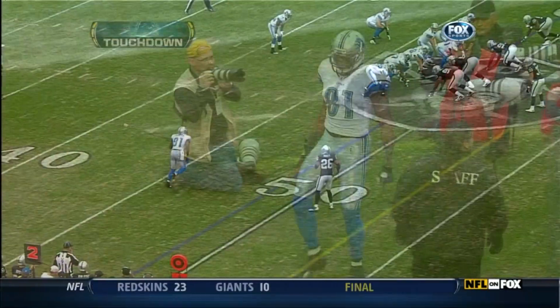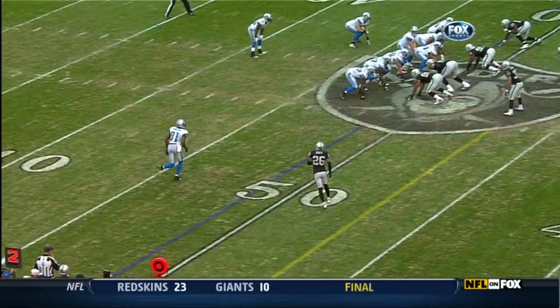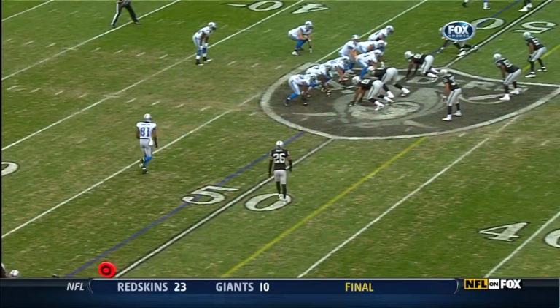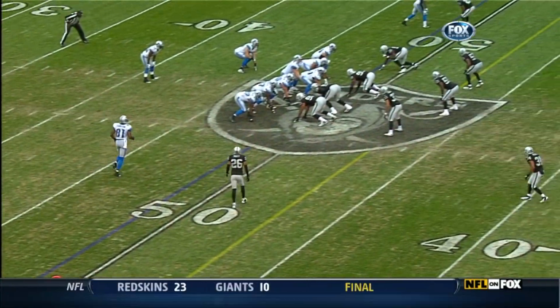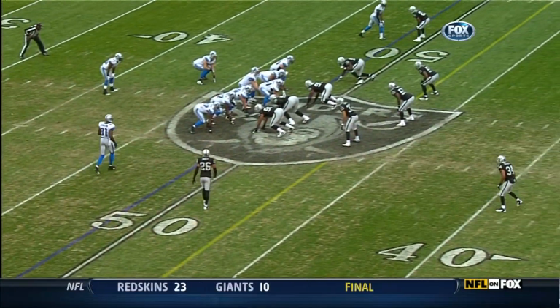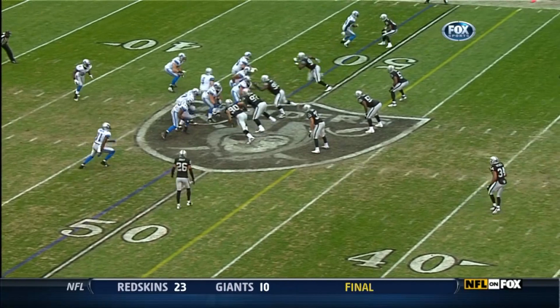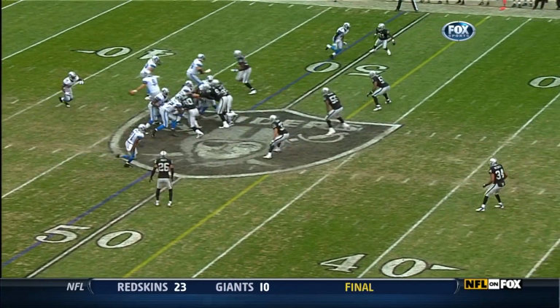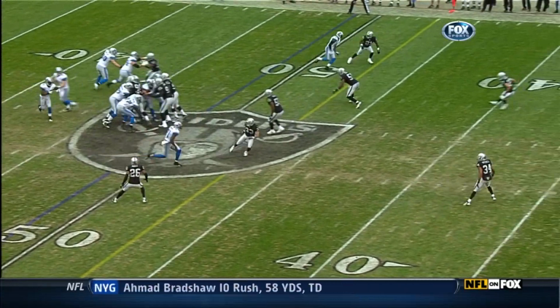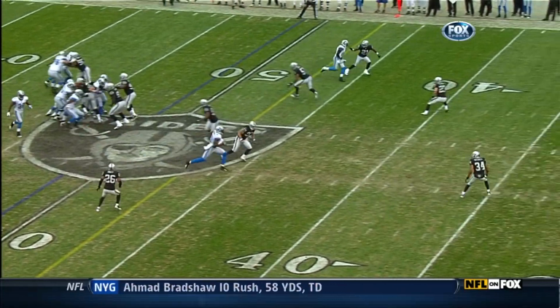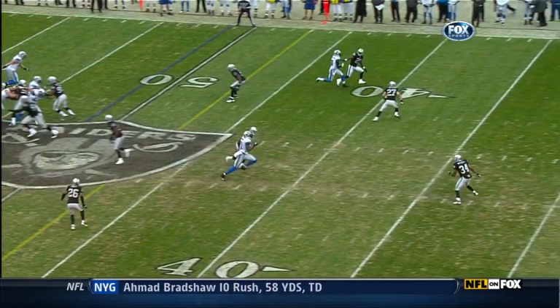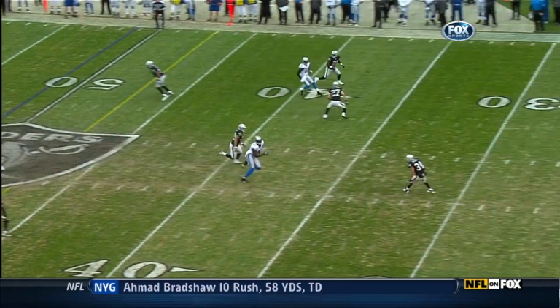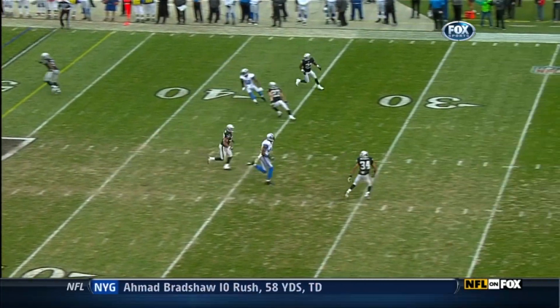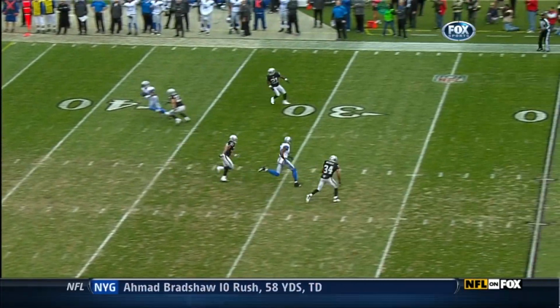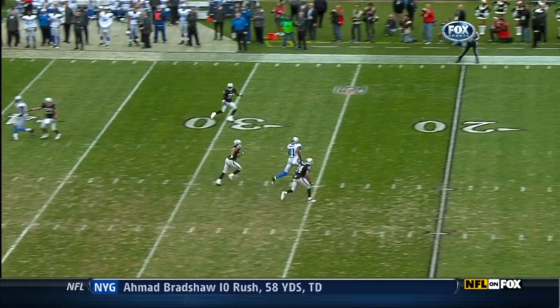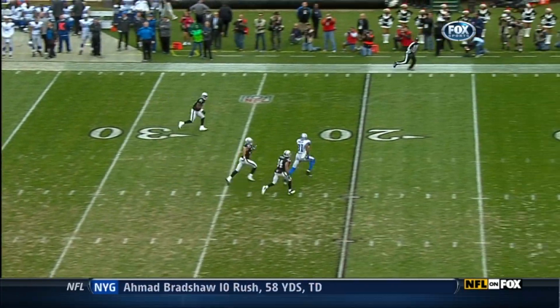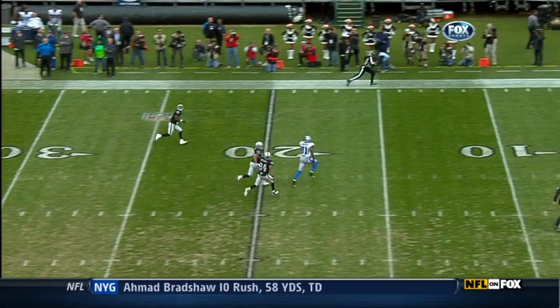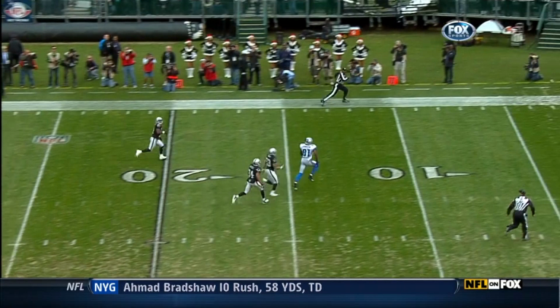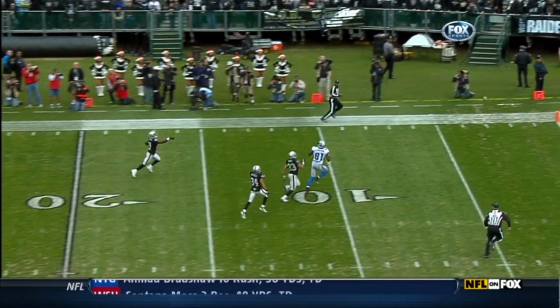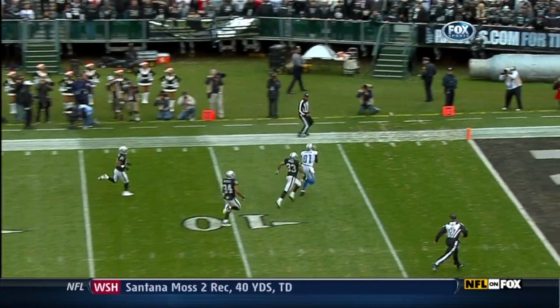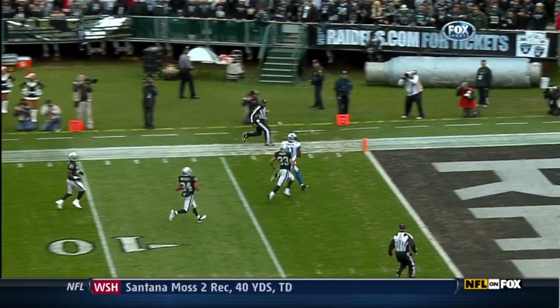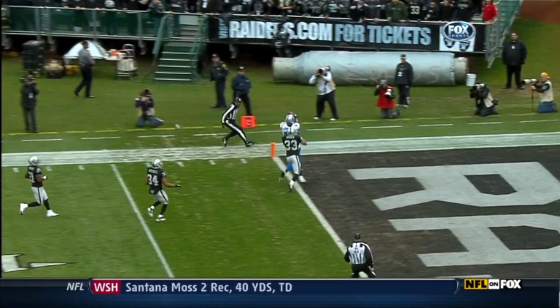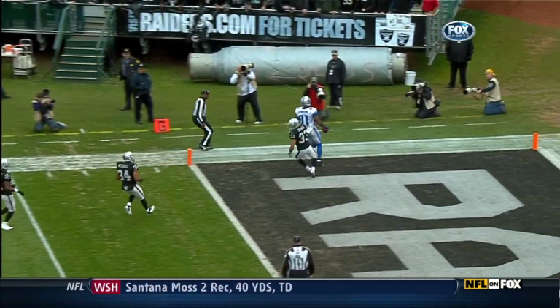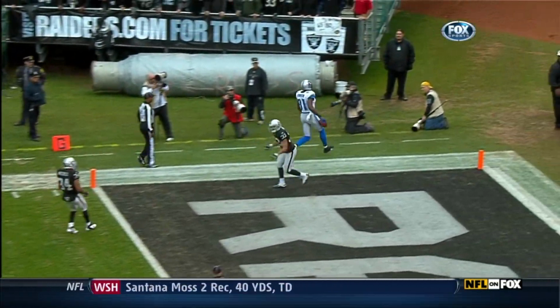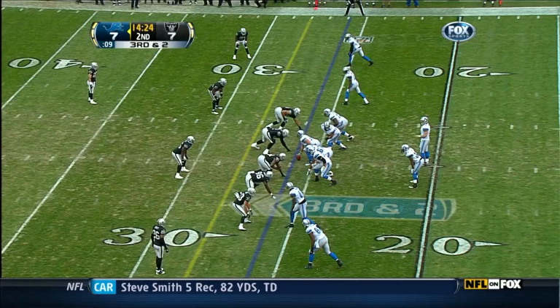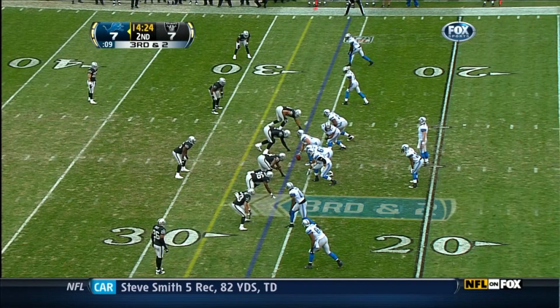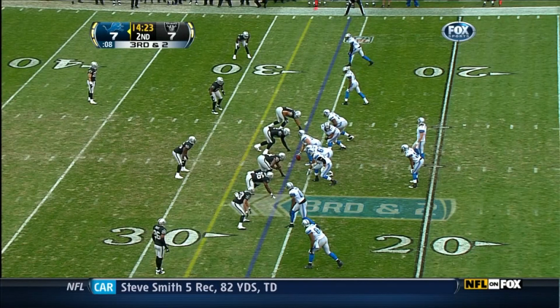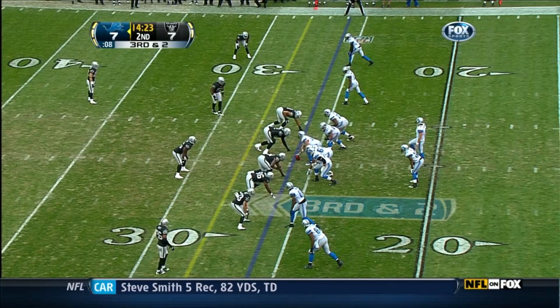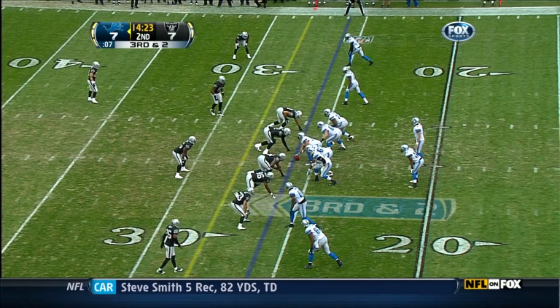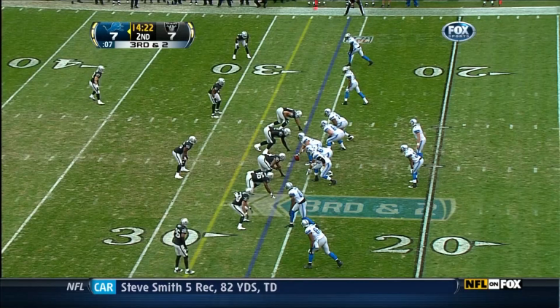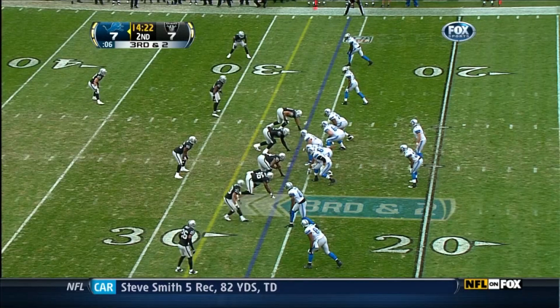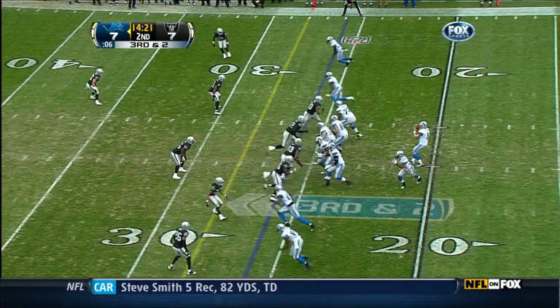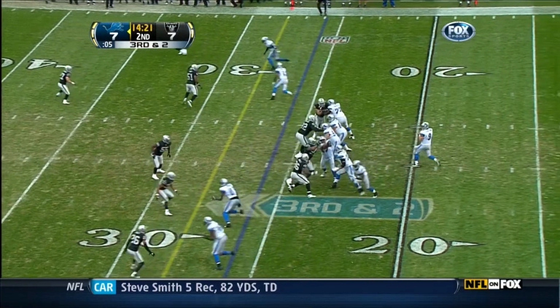They're going to short motion him here. Deep drop by Matthew Stafford — look, he goes right over the top. It looked like he thought he was going to get help from Mike Mitchell. Long touchdown pass, over 50 yards to Calvin Johnson.